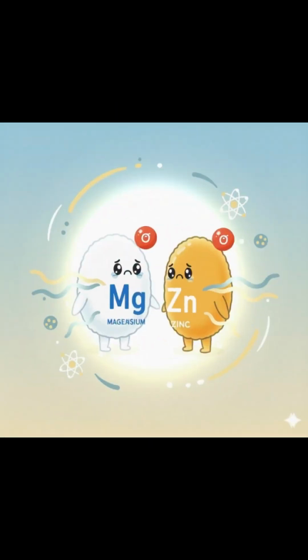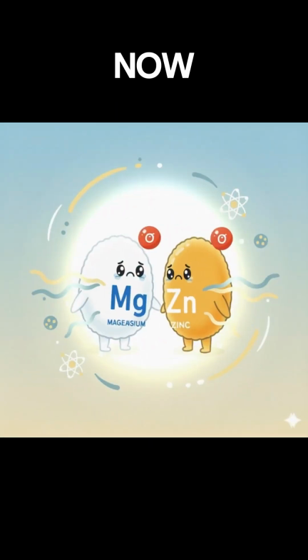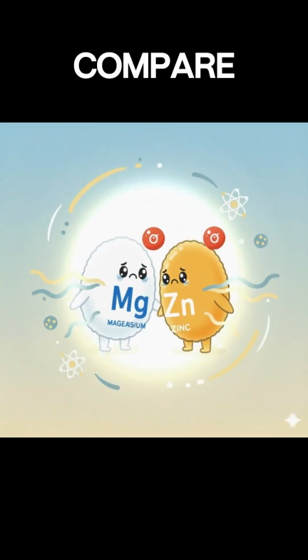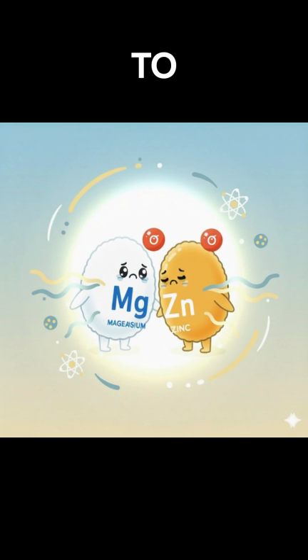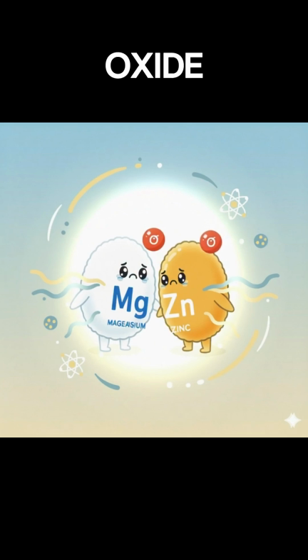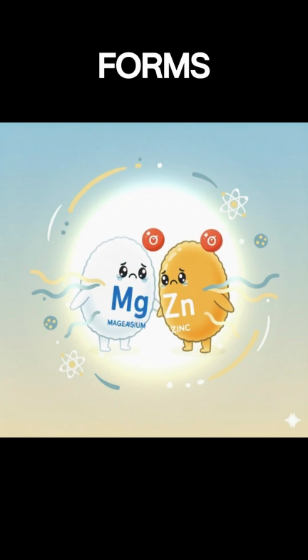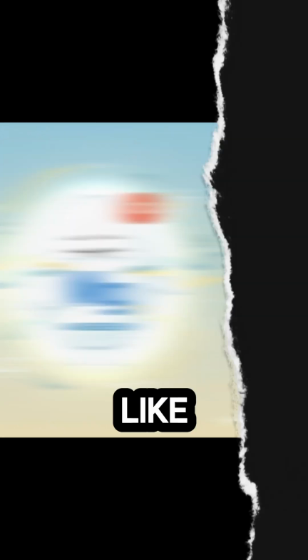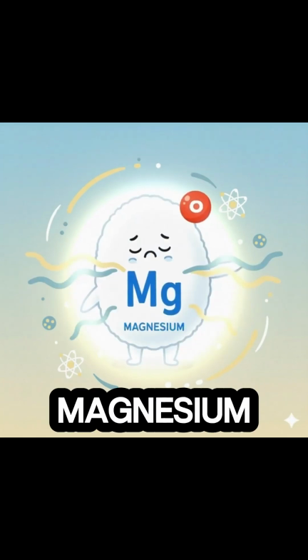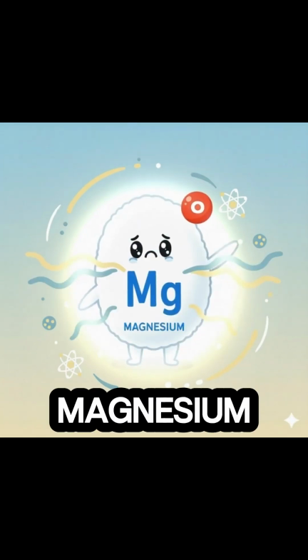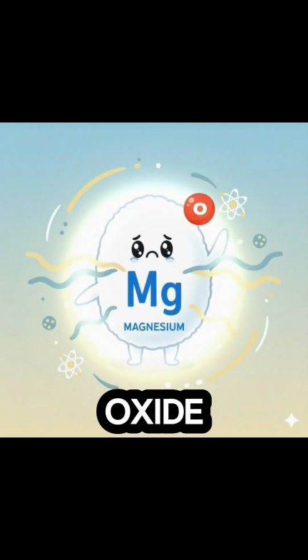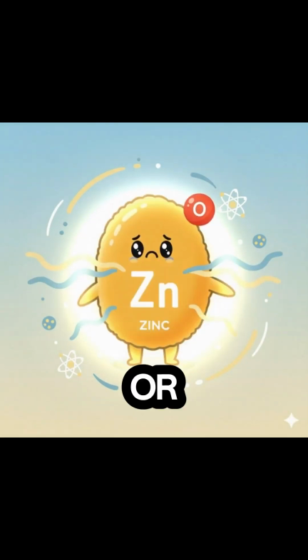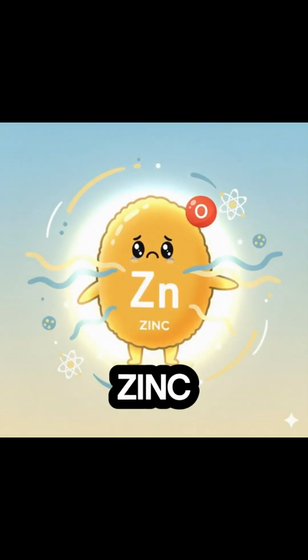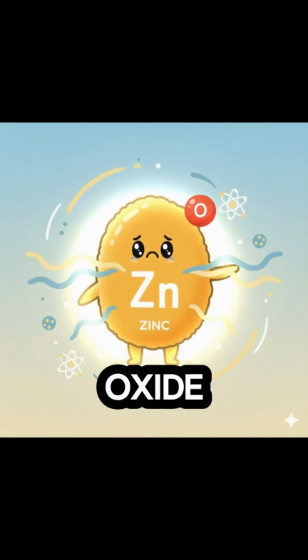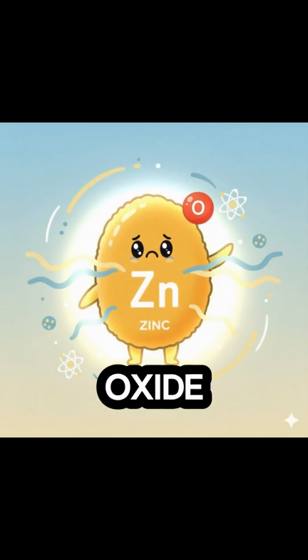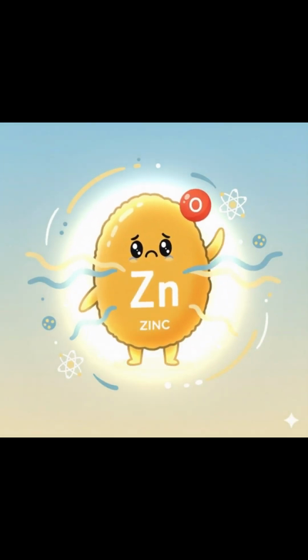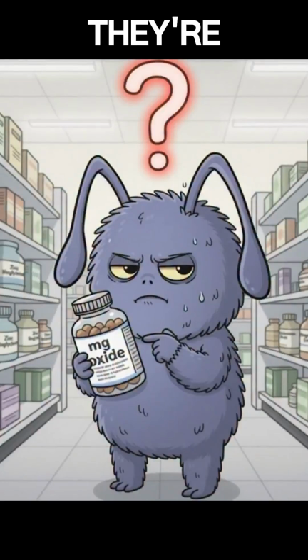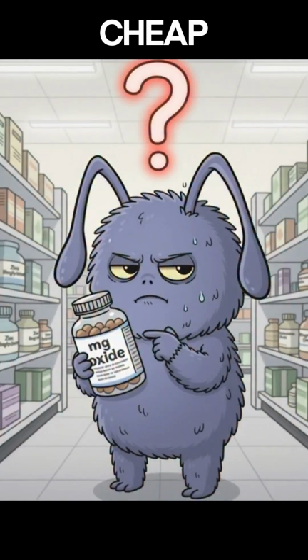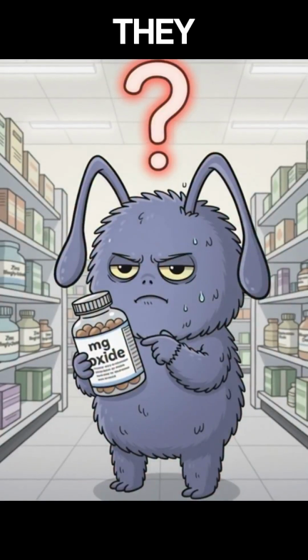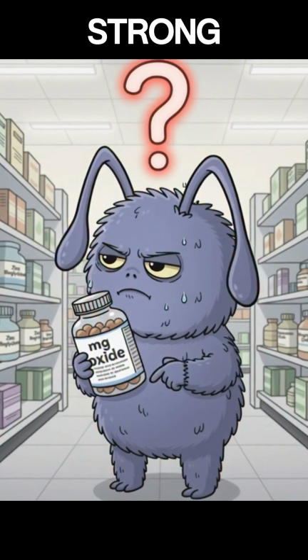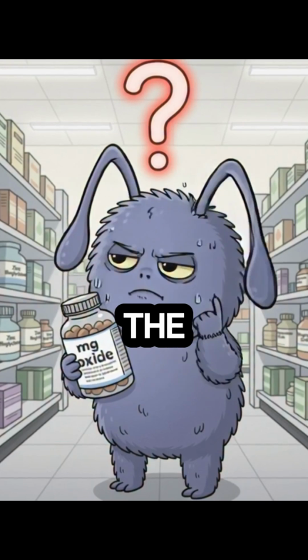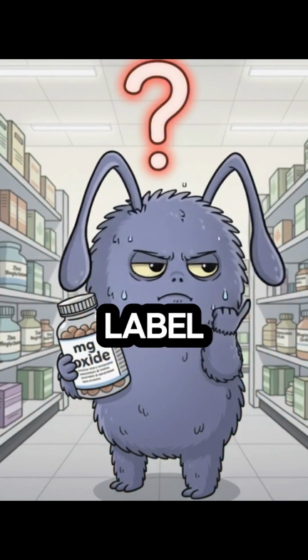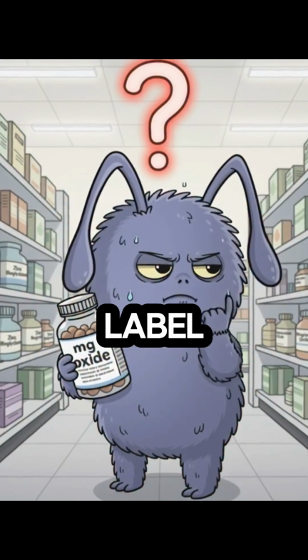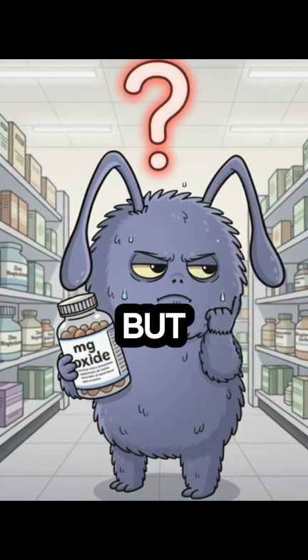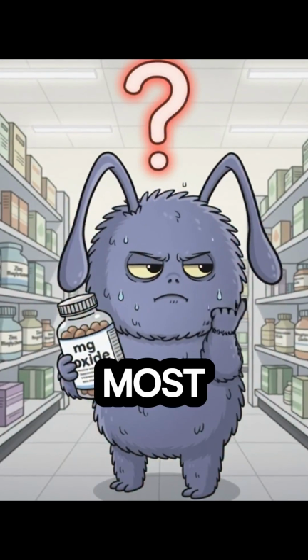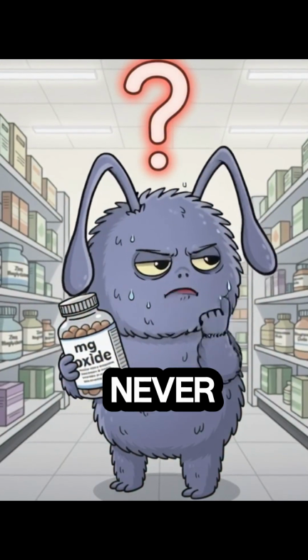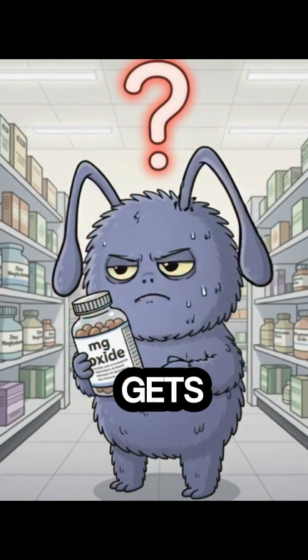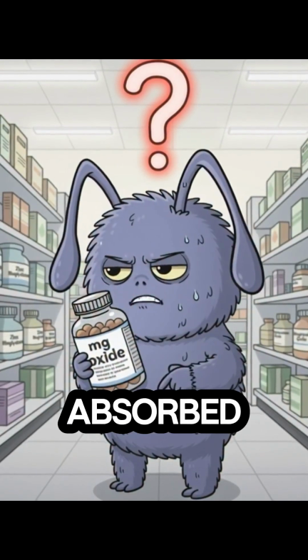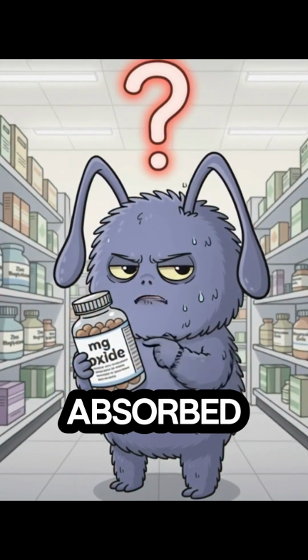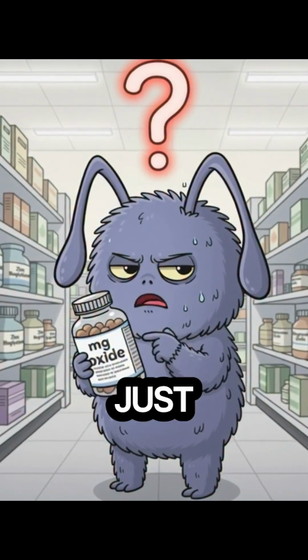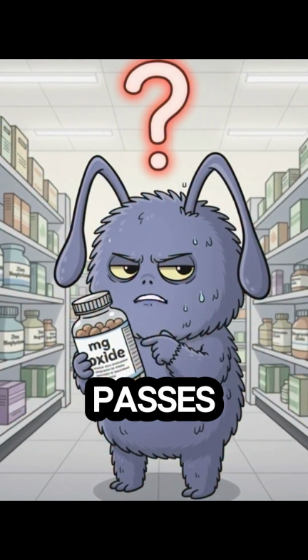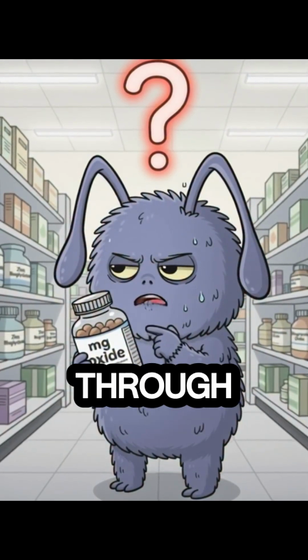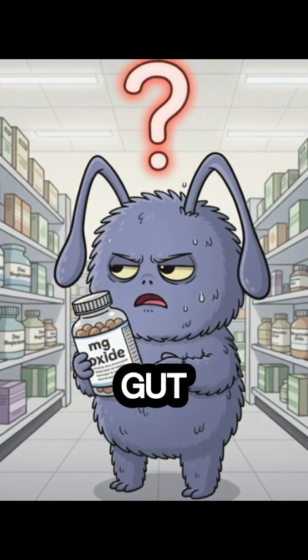Now compare that to oxide forms like magnesium oxide or zinc oxide. They're cheap. They look strong on the label, but most of it never gets absorbed — it just passes through your gut.